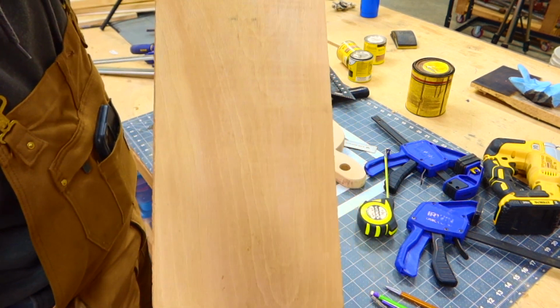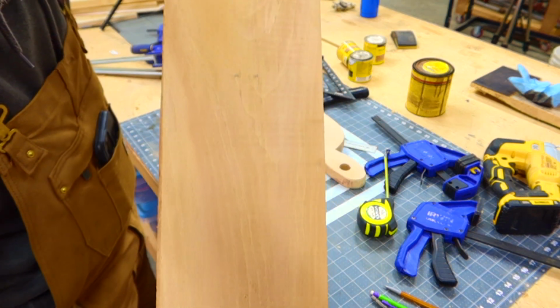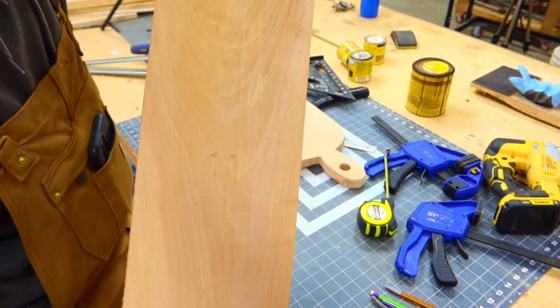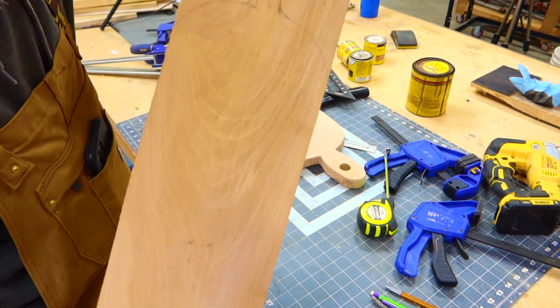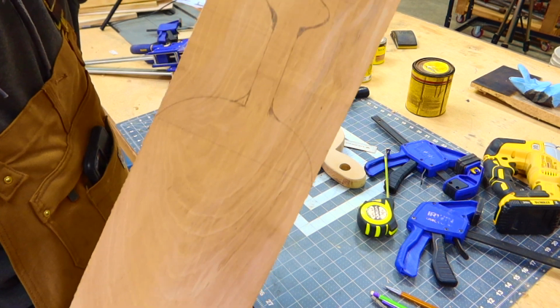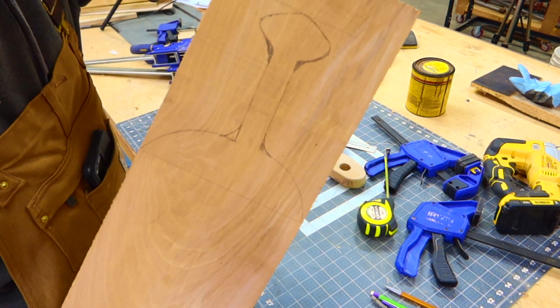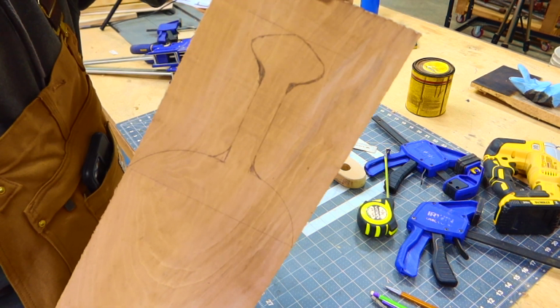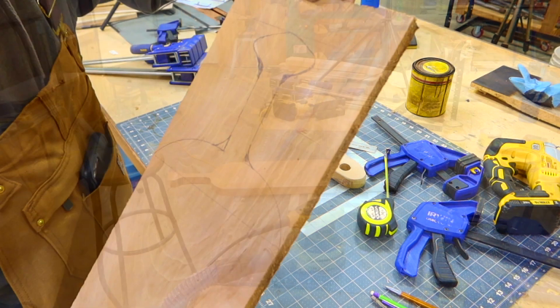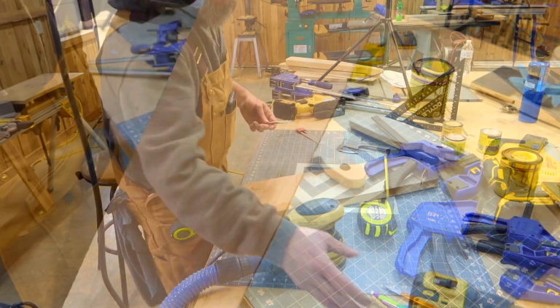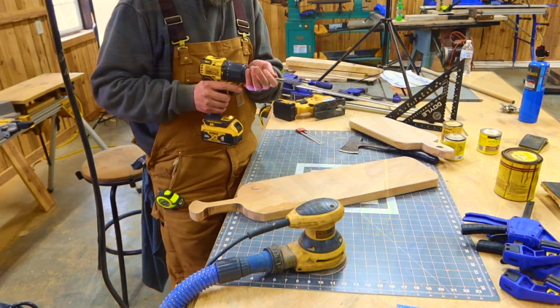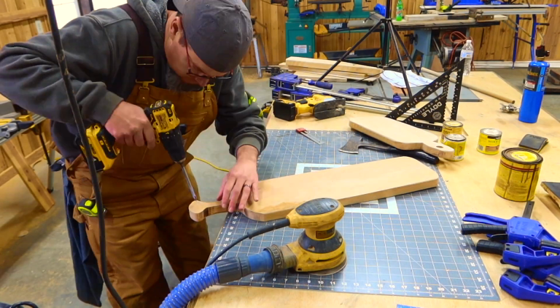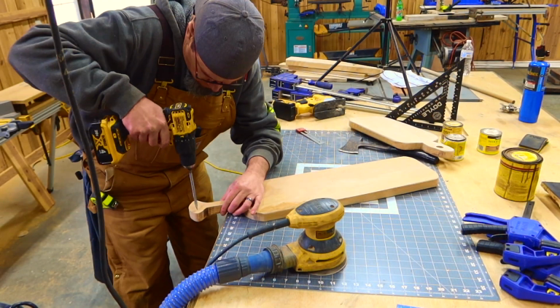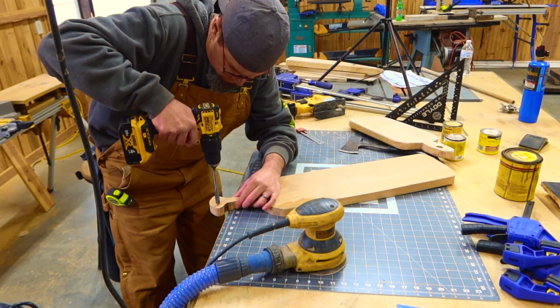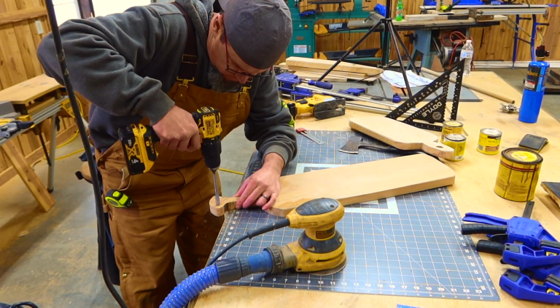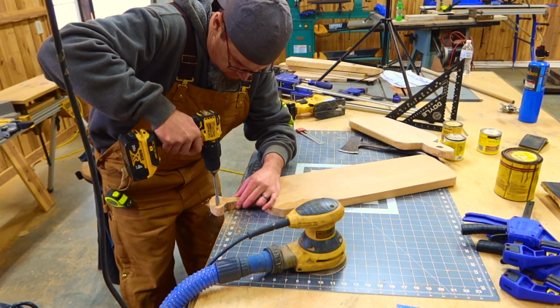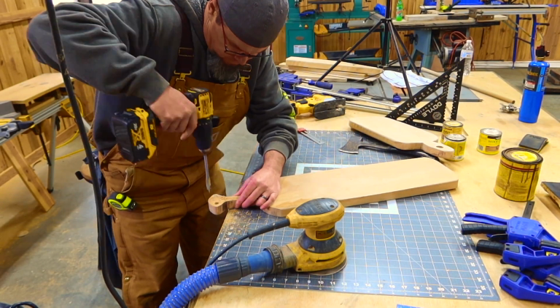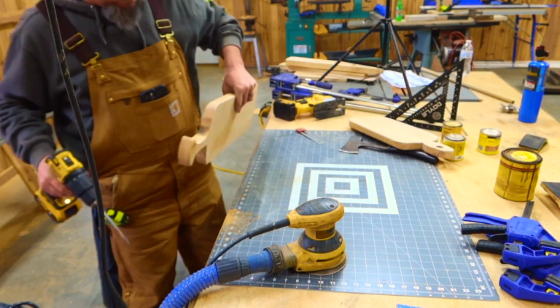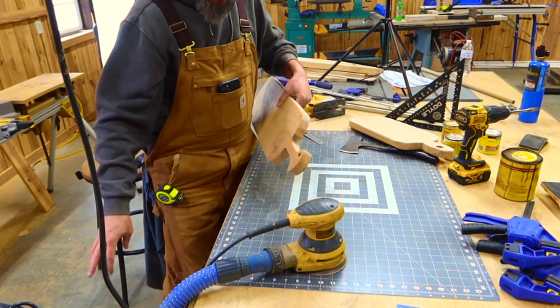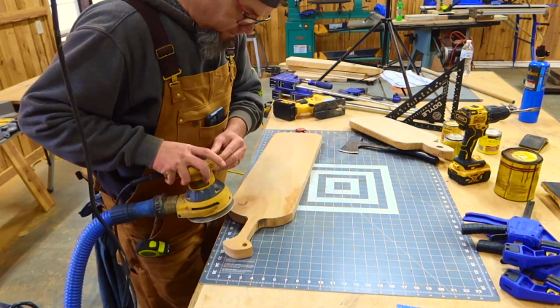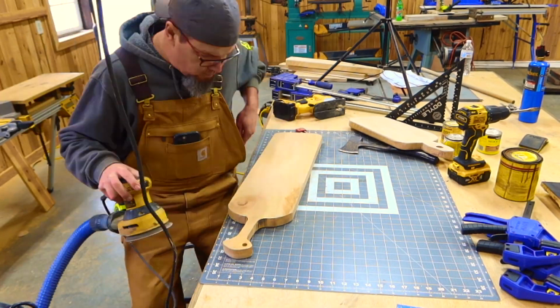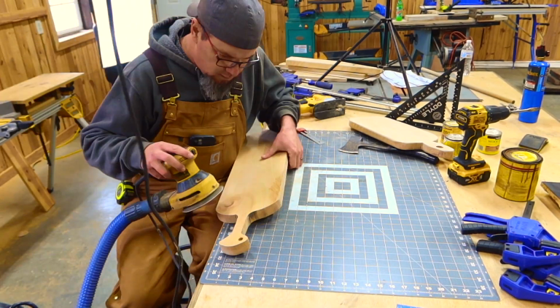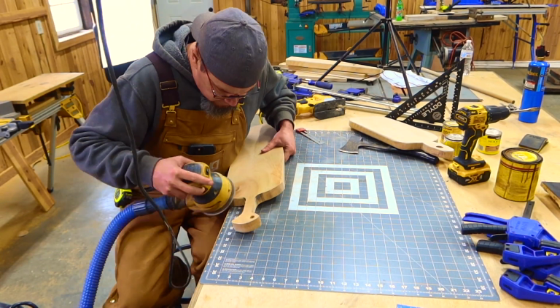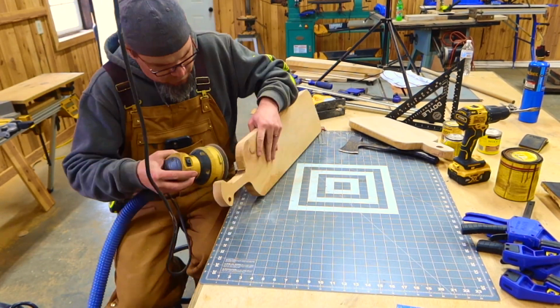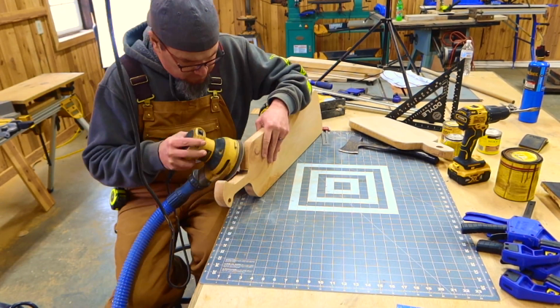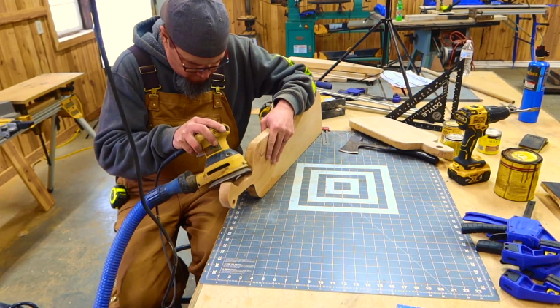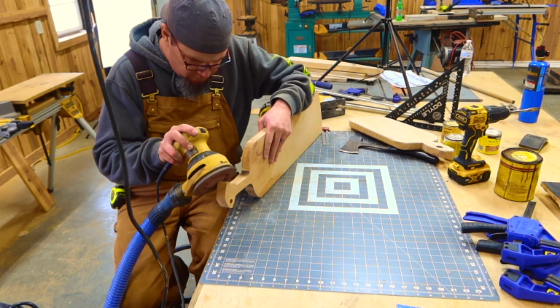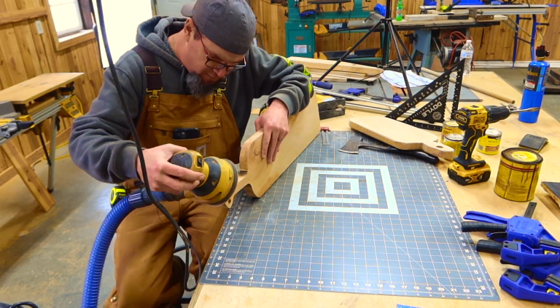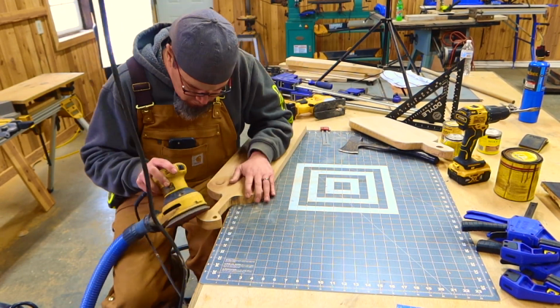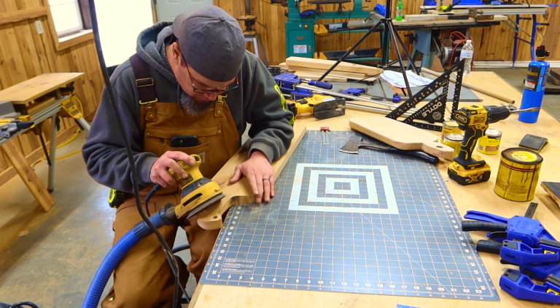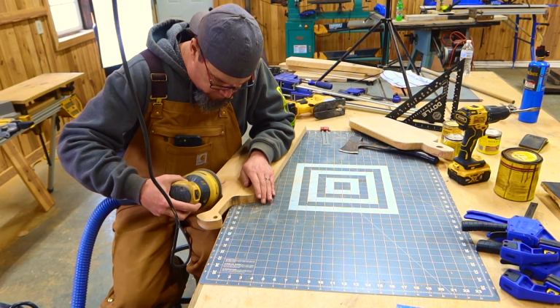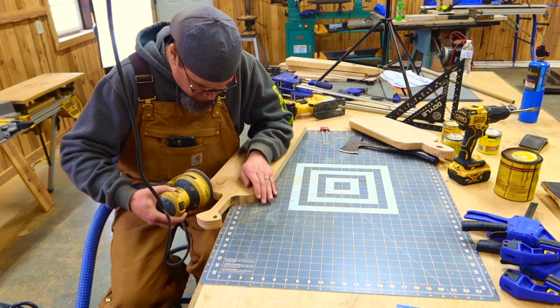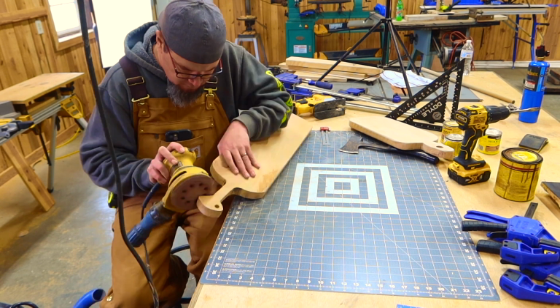With everything laid out, I'll go ahead and cut this out with a jigsaw — nothing fancy. As far as the decorative hole there for hanging, you can put it anywhere that you want. And now it's time for the fun part: sanding.